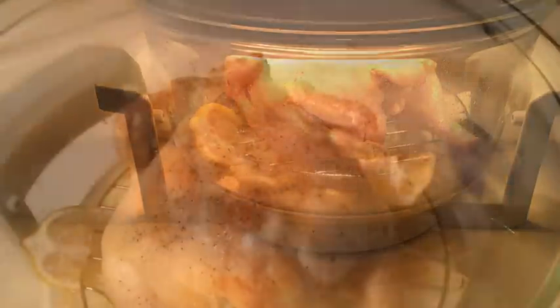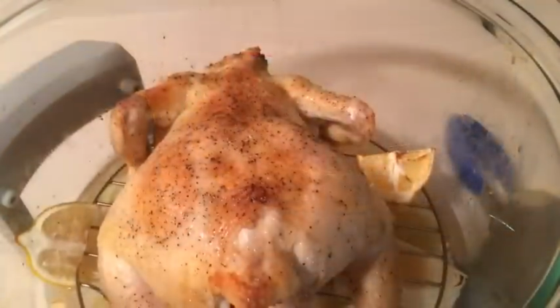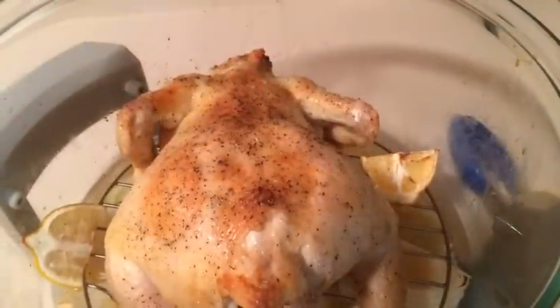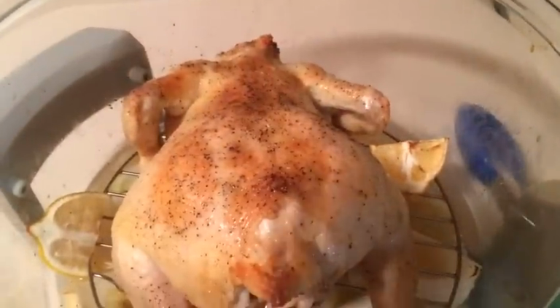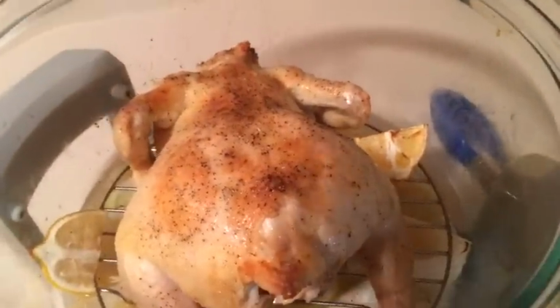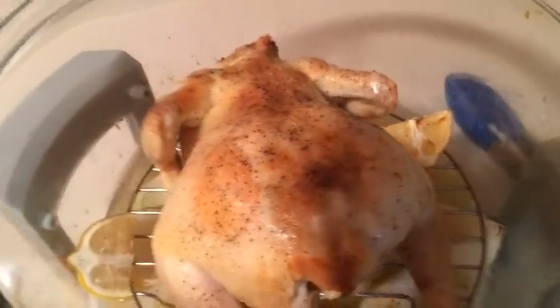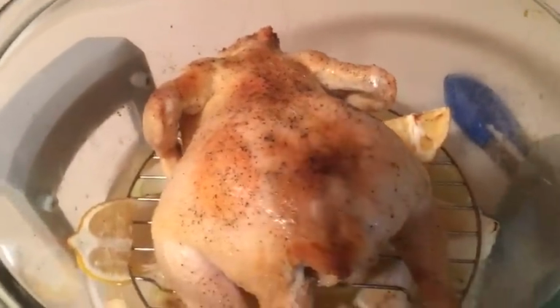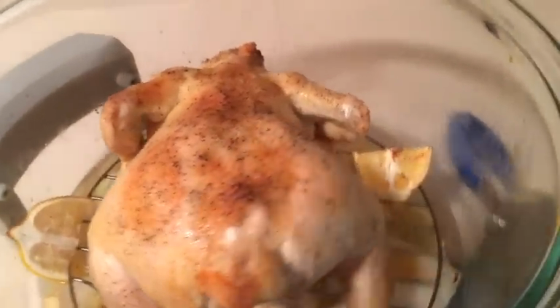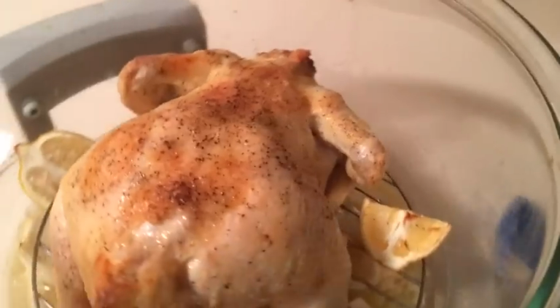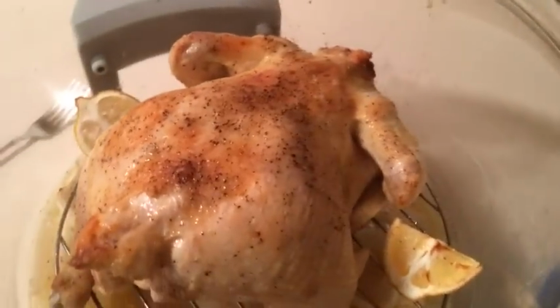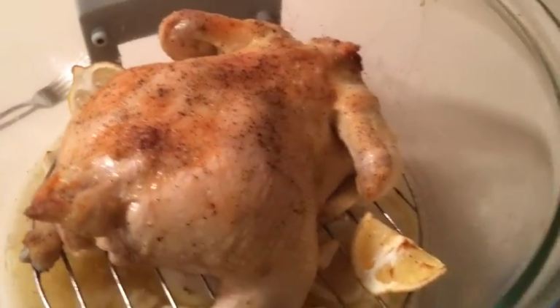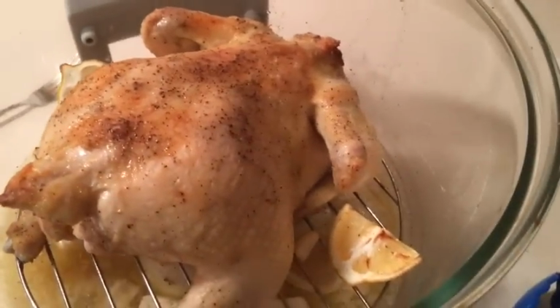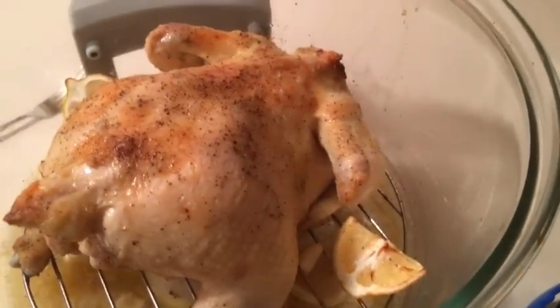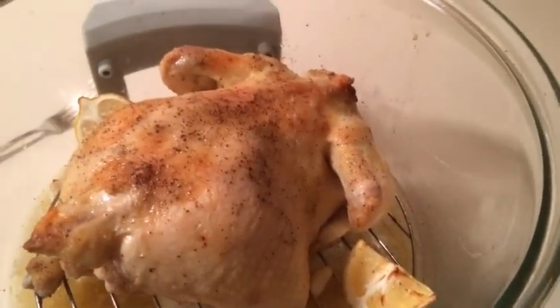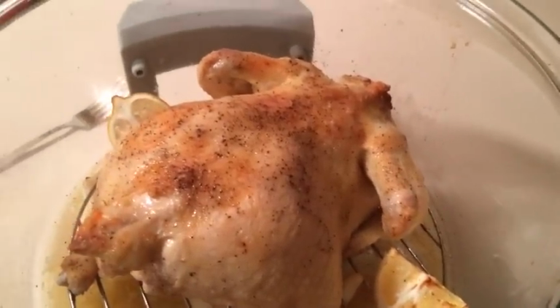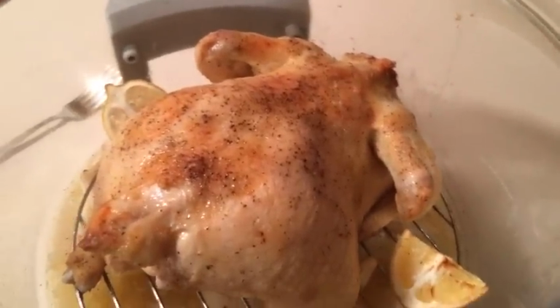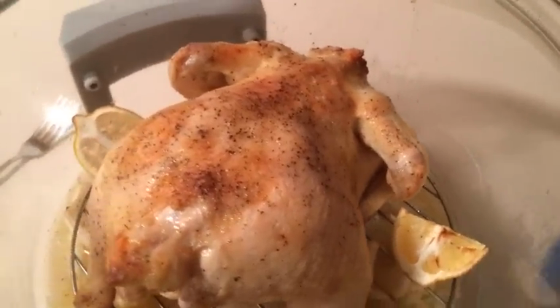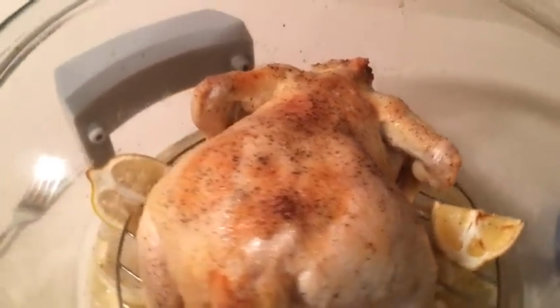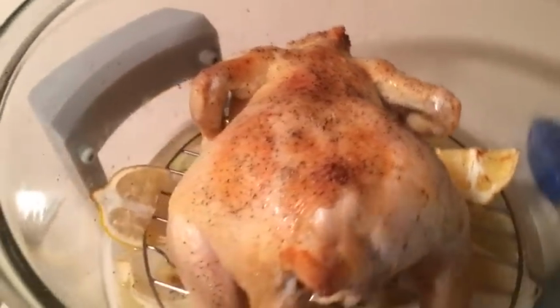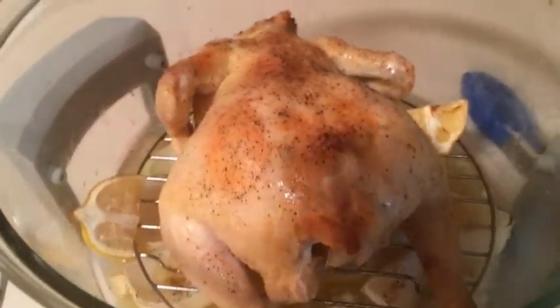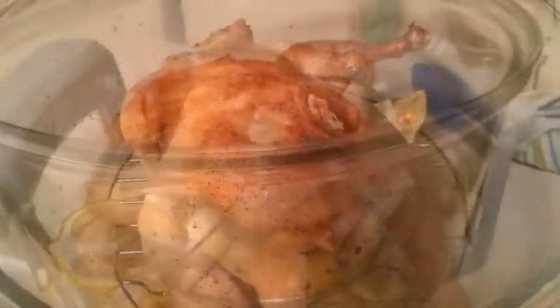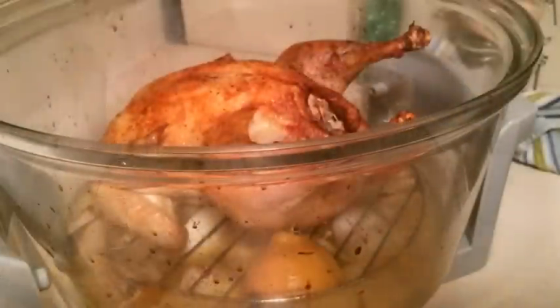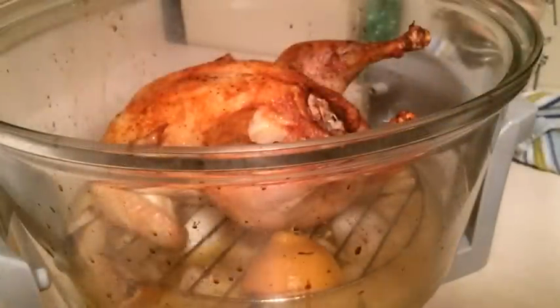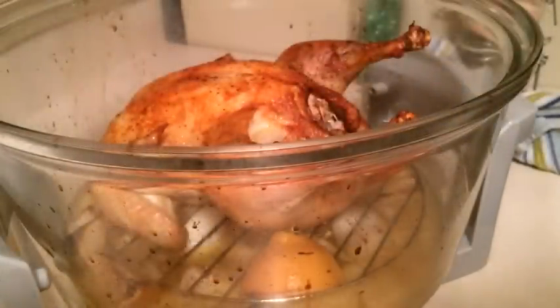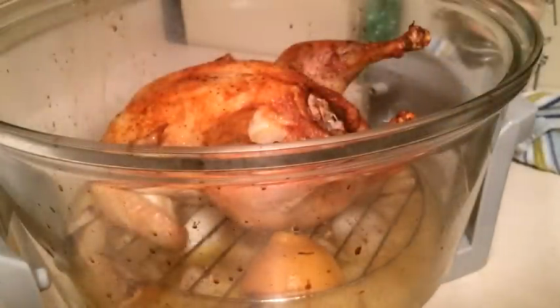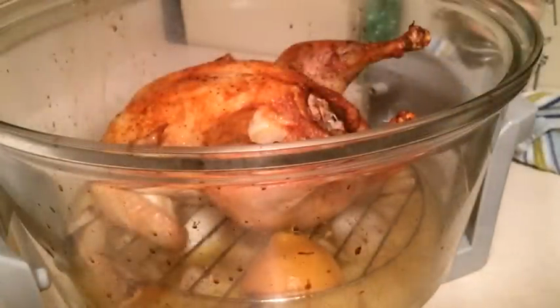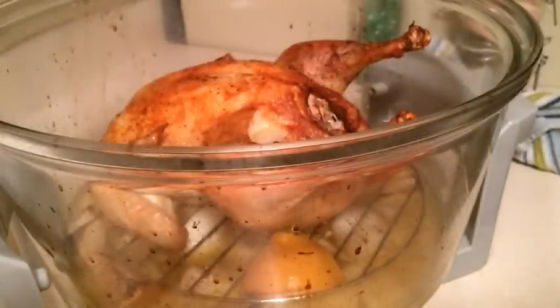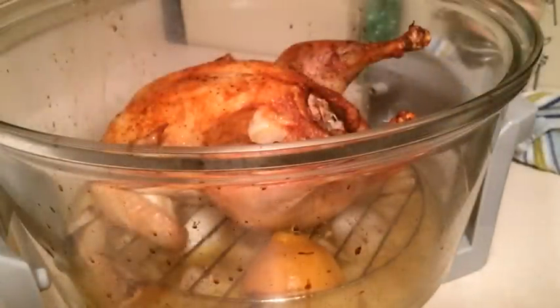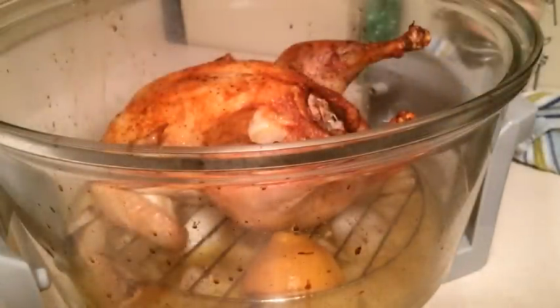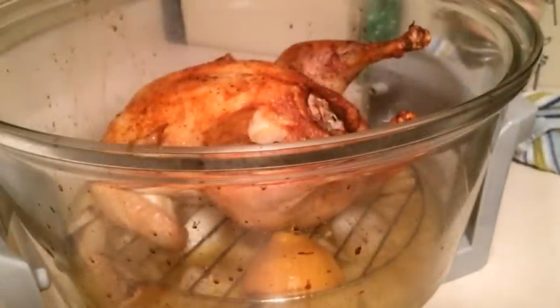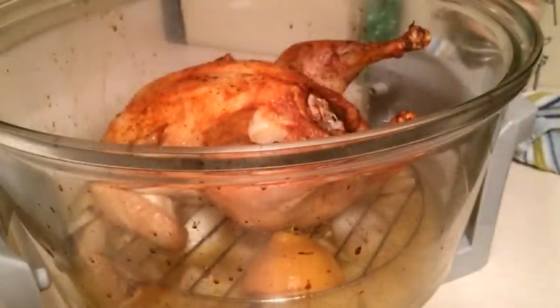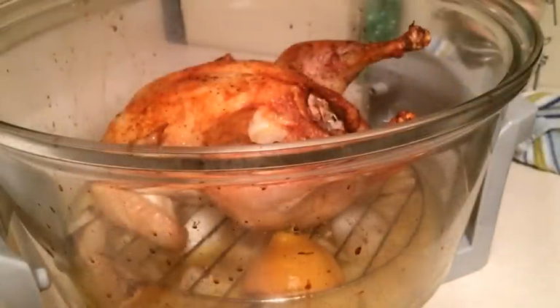I'm just about to turn this over to the other side, but I wanted to show you just how beautifully it is coming along on that backside. Our chicken's been cooking for about an hour and if you could just smell this — it smells delicious.